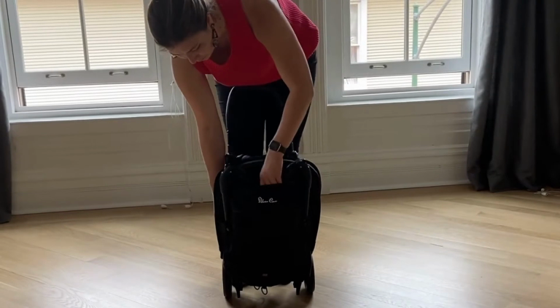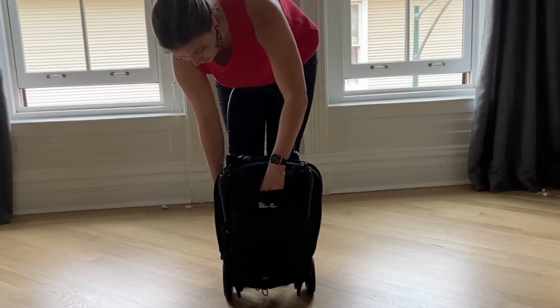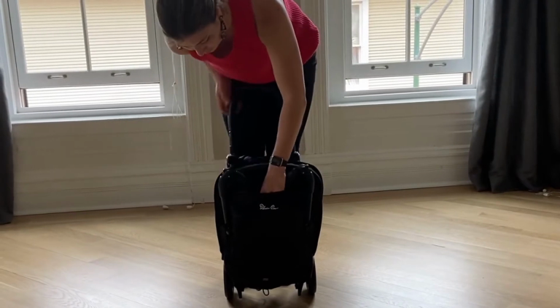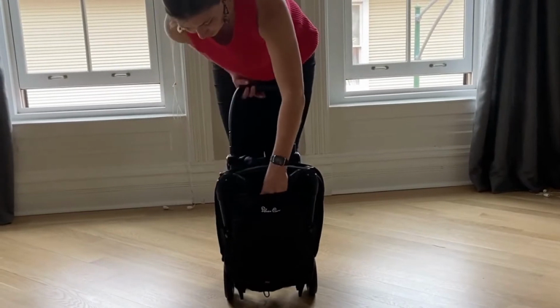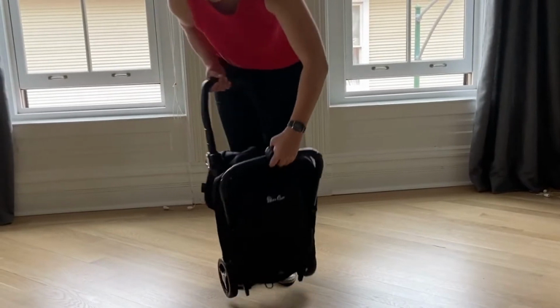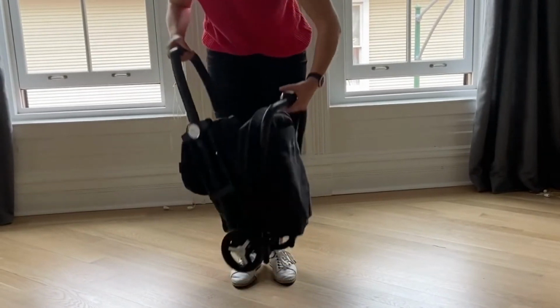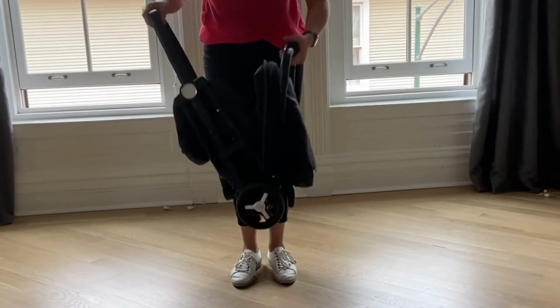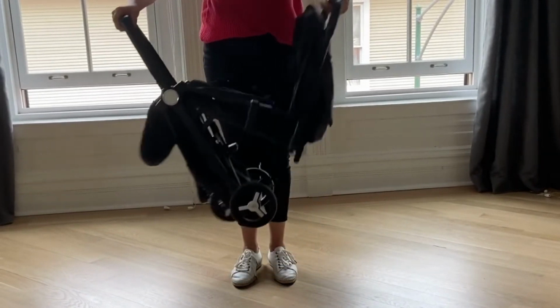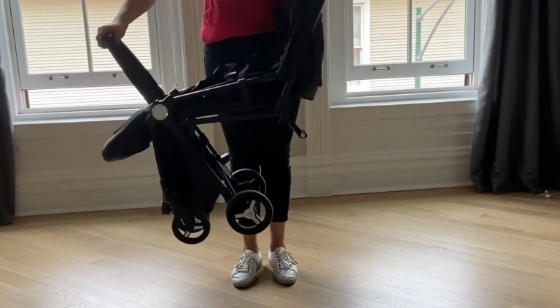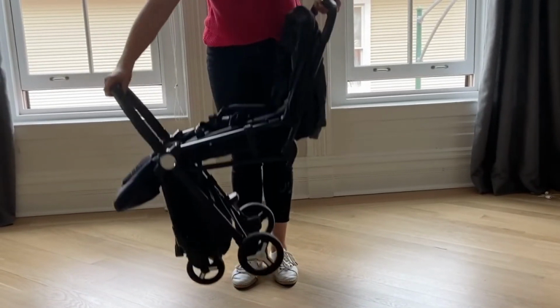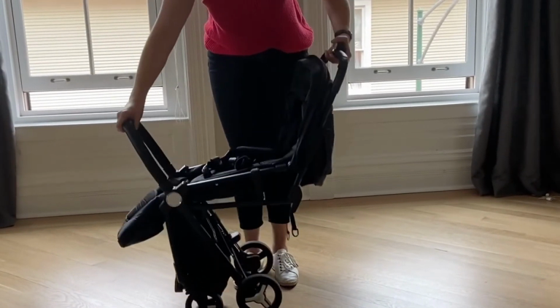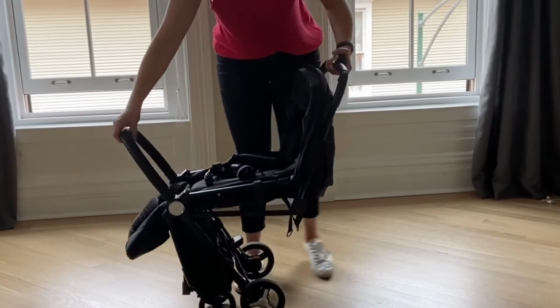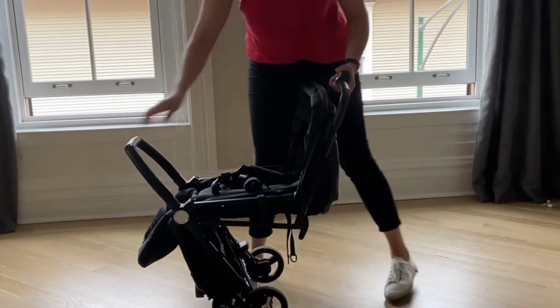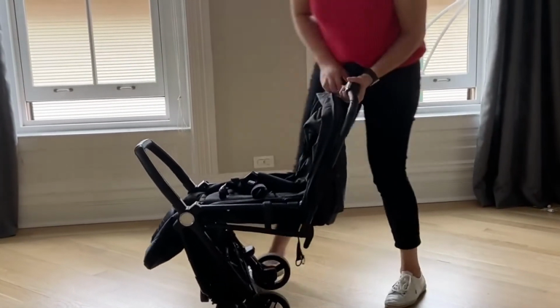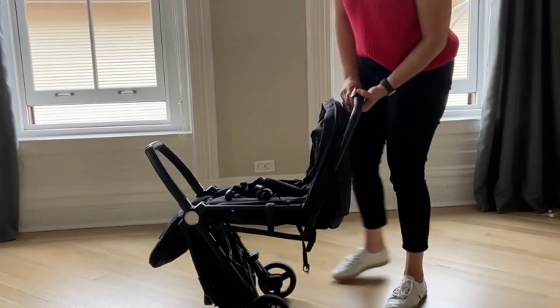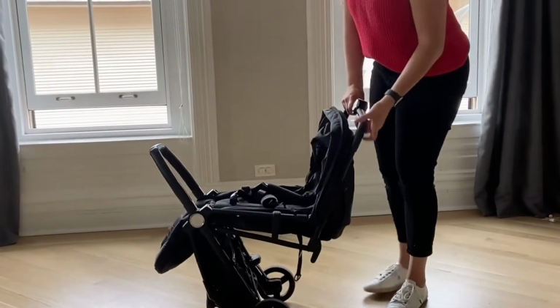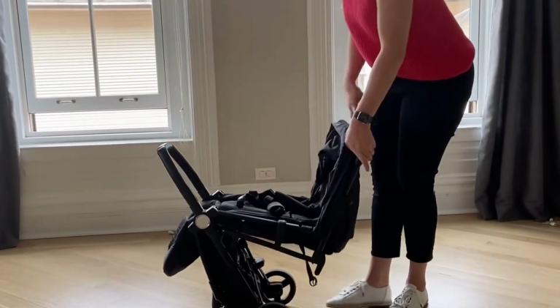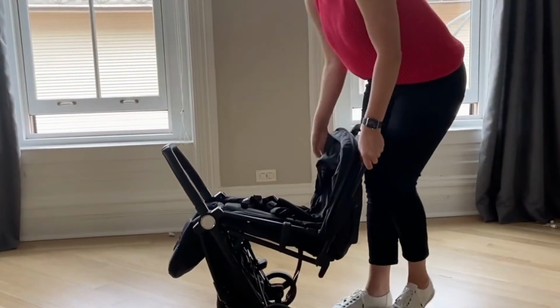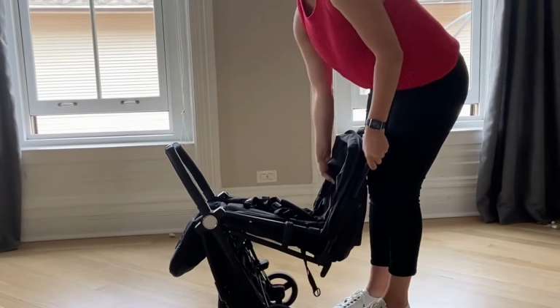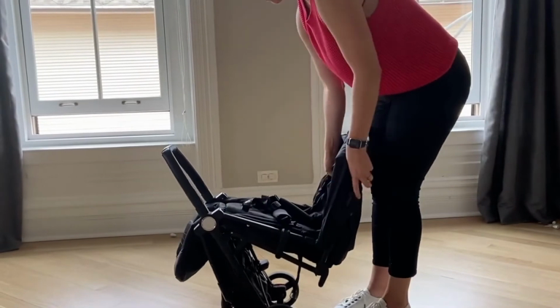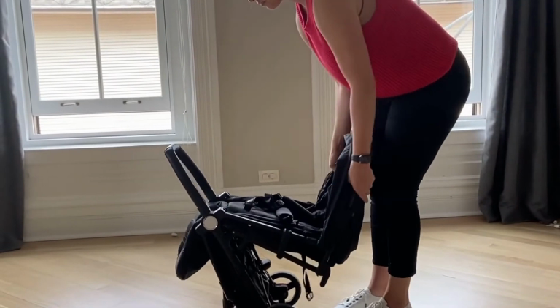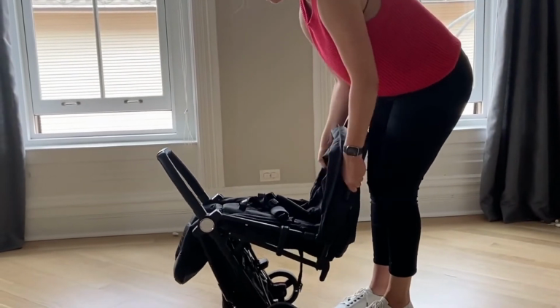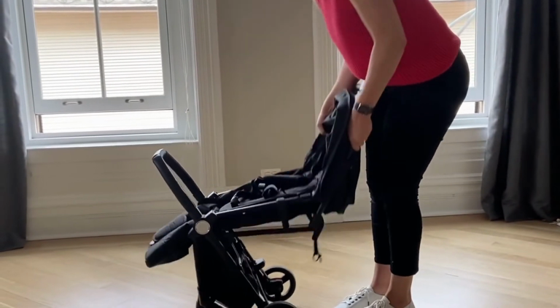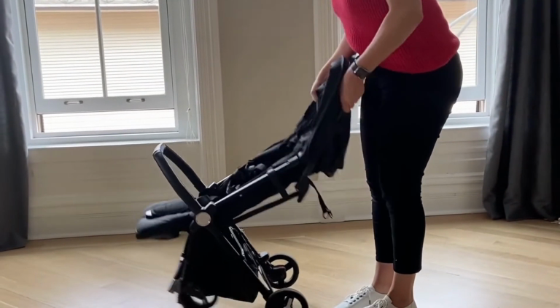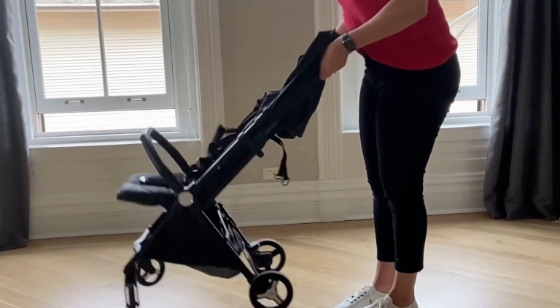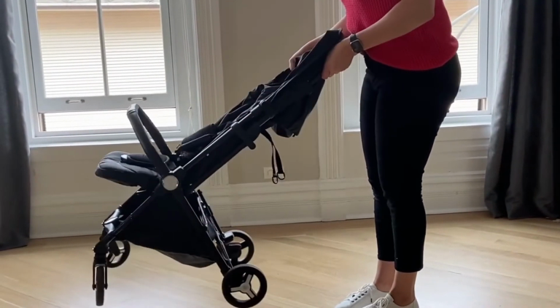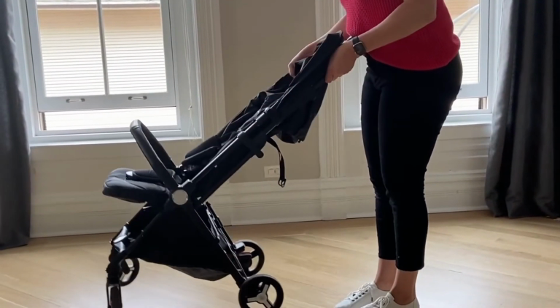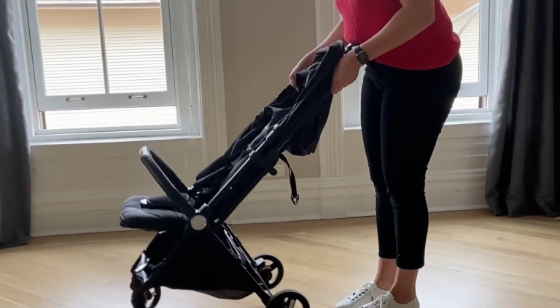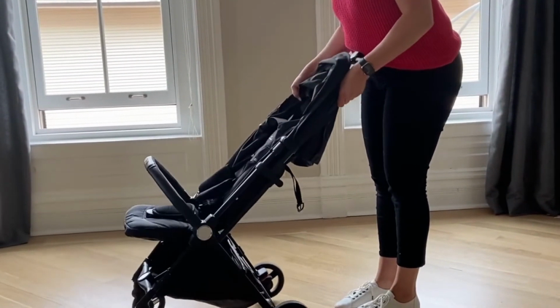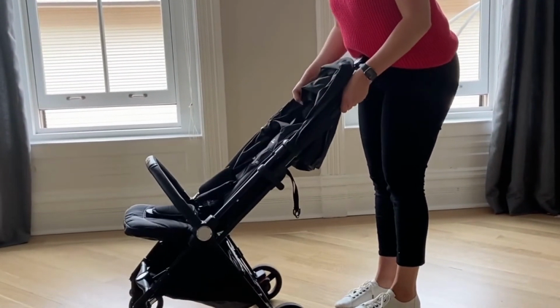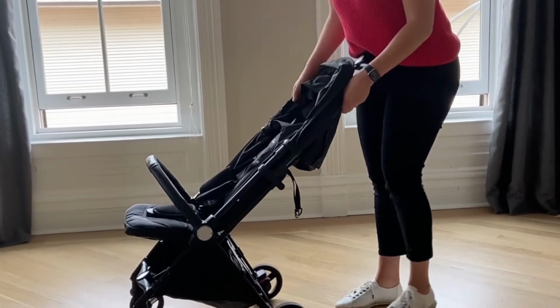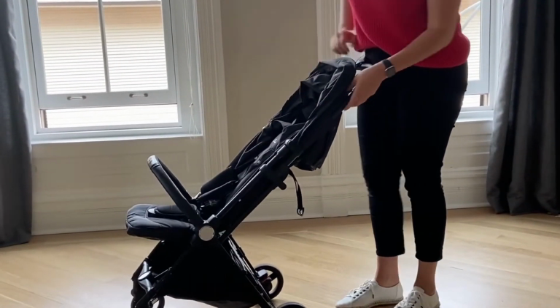Unfolding the Jet requires users to pull up the handle and release the side latch to pop open the seat. Once open, confirm the structure is sturdy by locking its arms and pressing down the foot pedal.